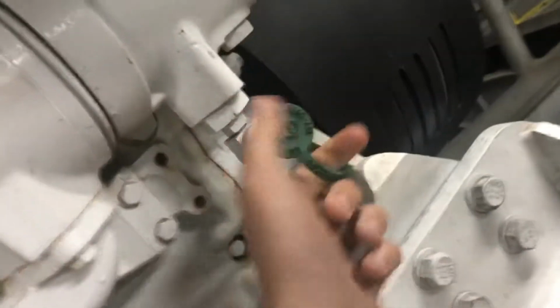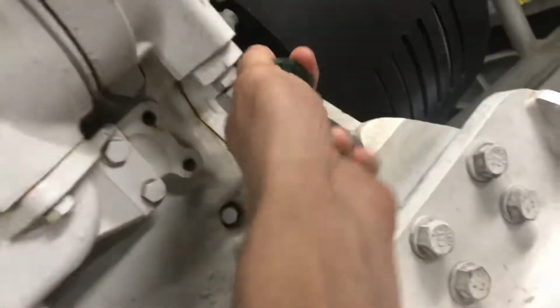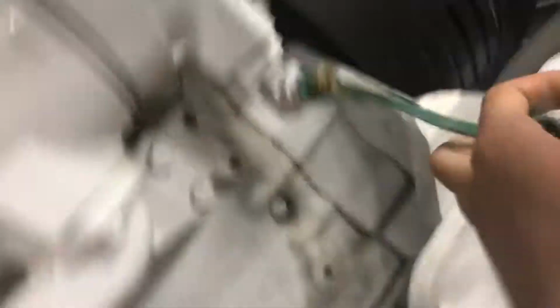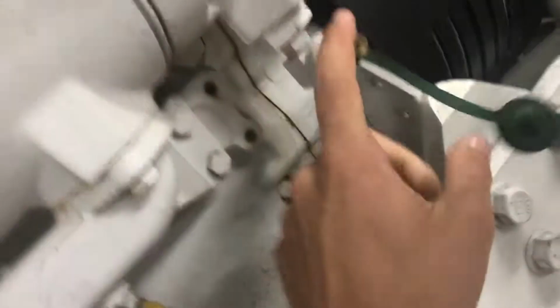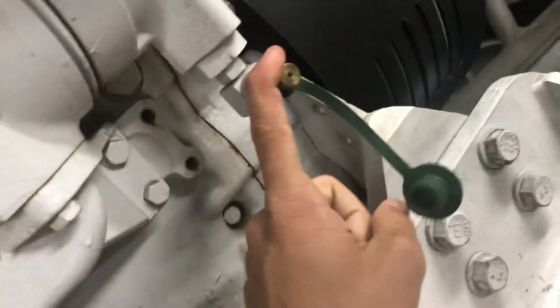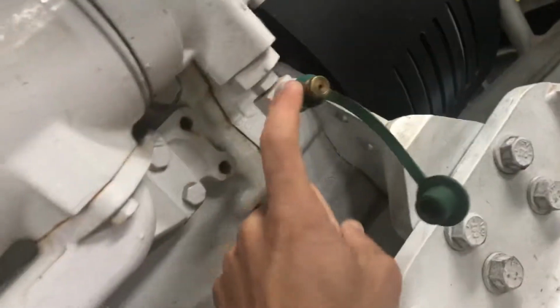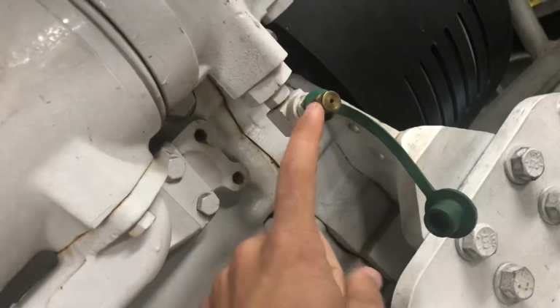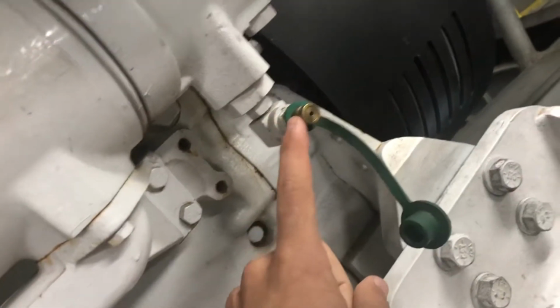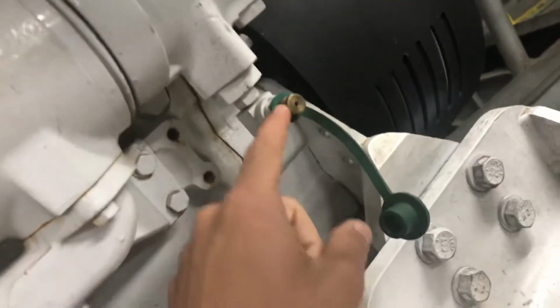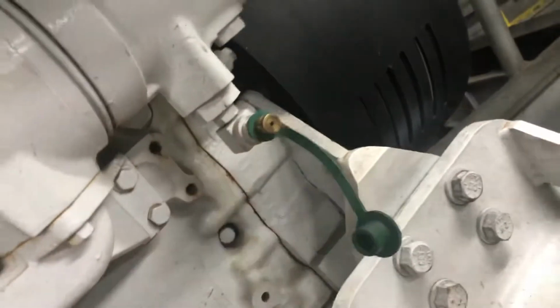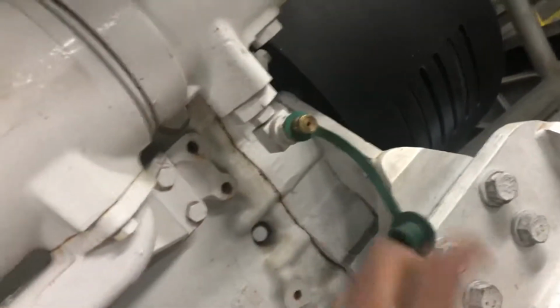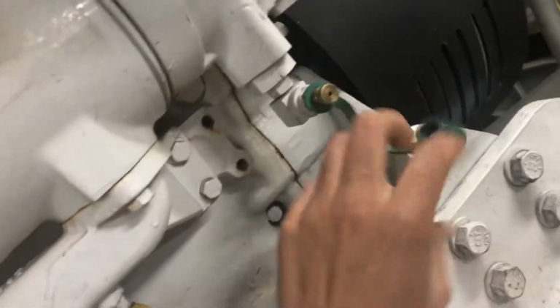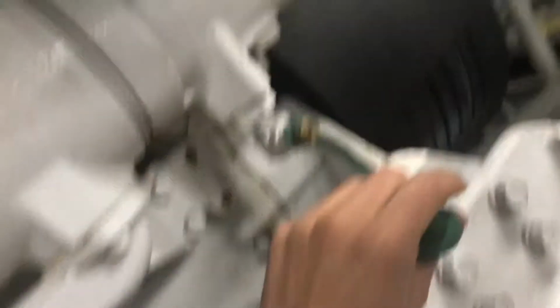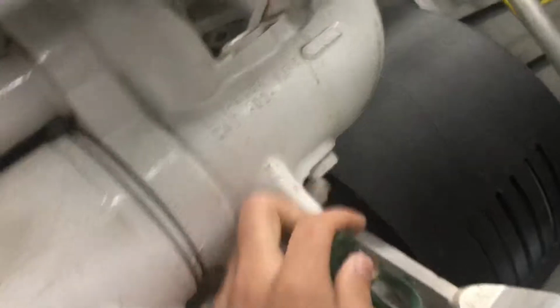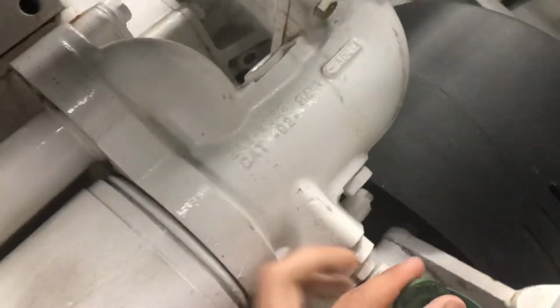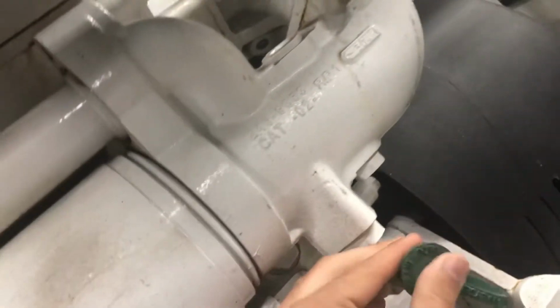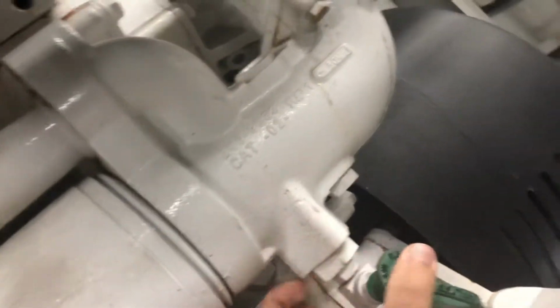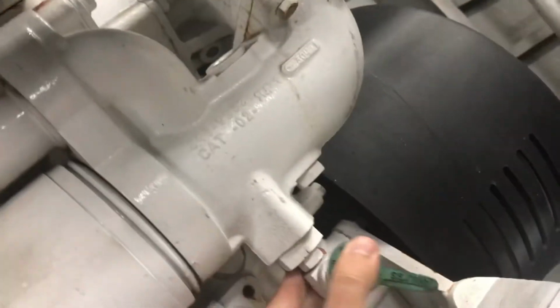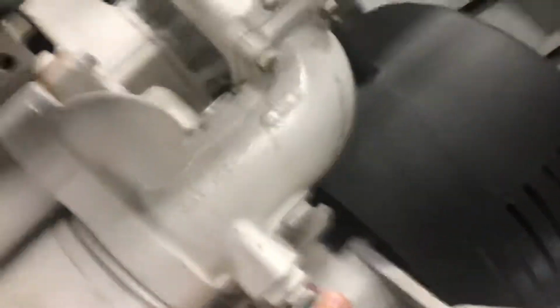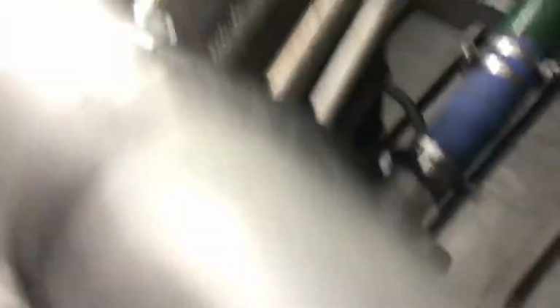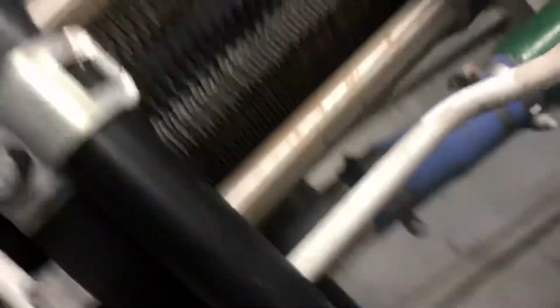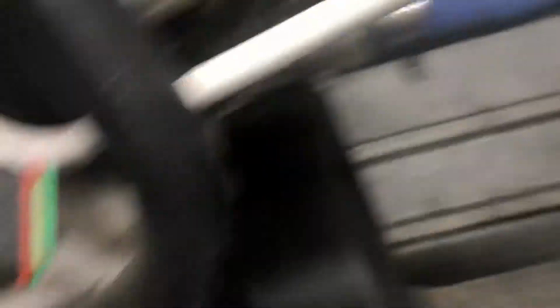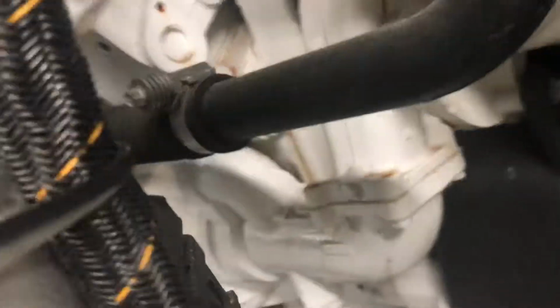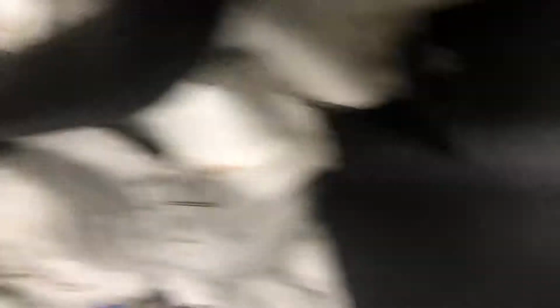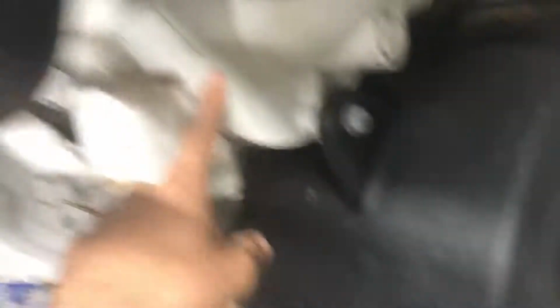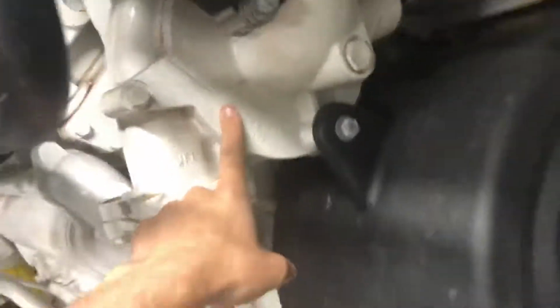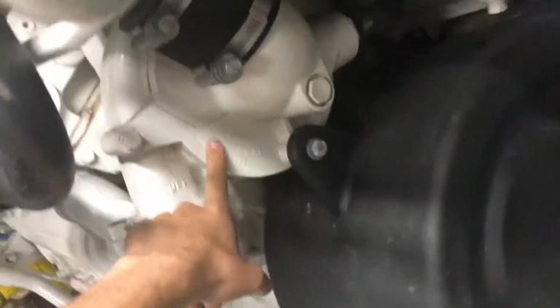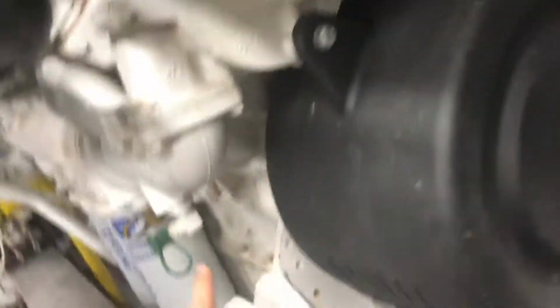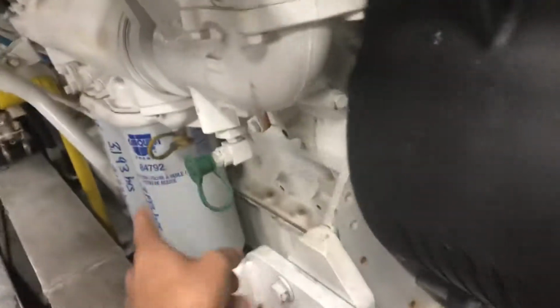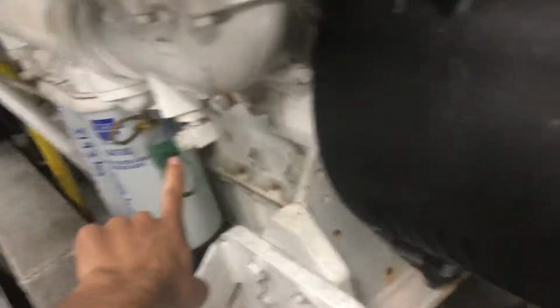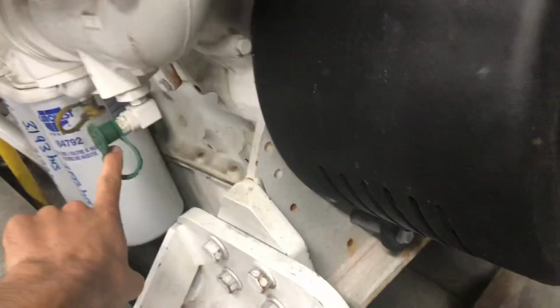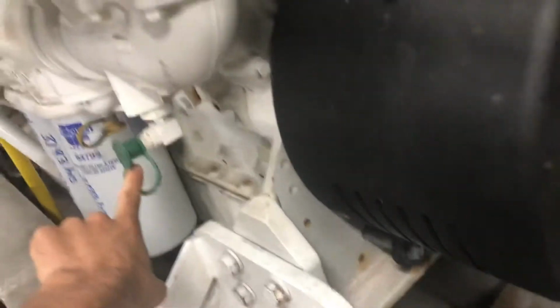What we did was go ahead and pop the coolant analysis port out and let it free flow. That's just below the water pump off the front of the engine. There's the water pump in front of the engine, and right there is the coolant analysis port.